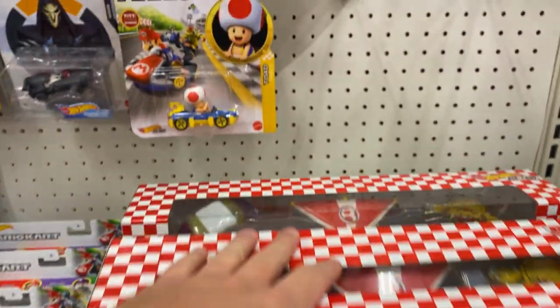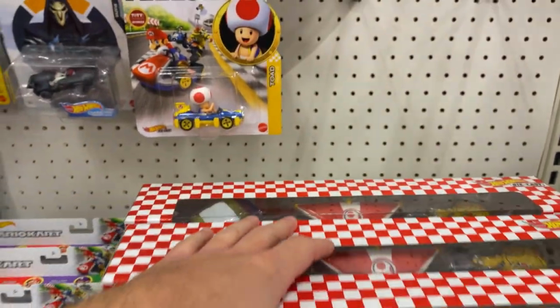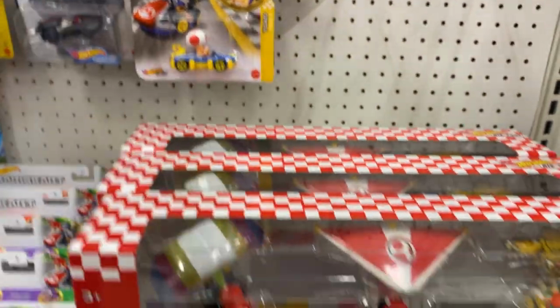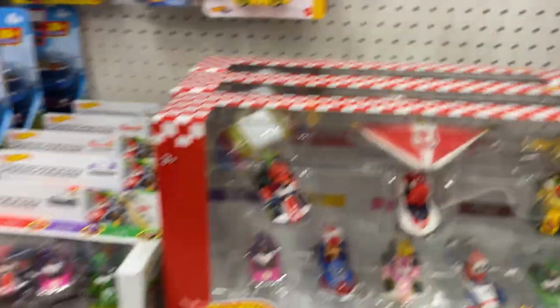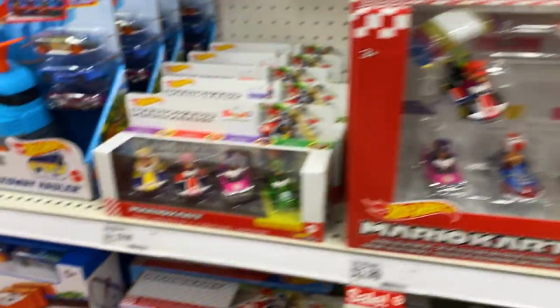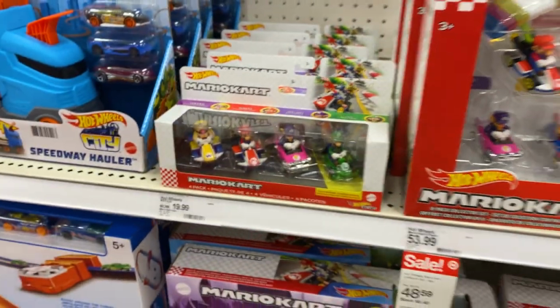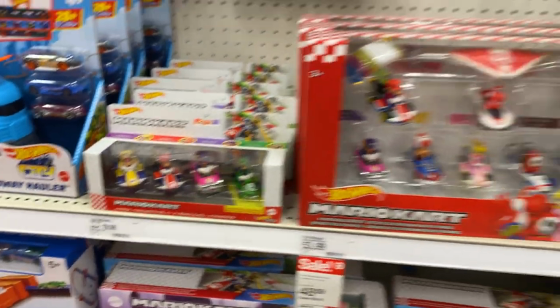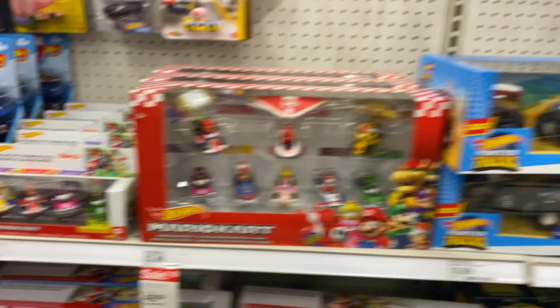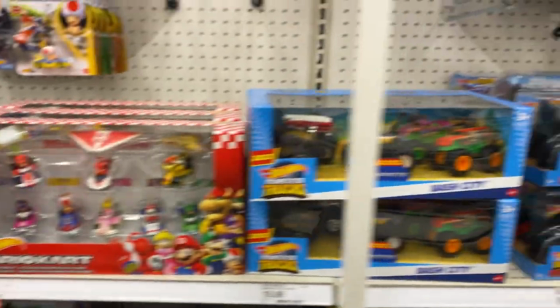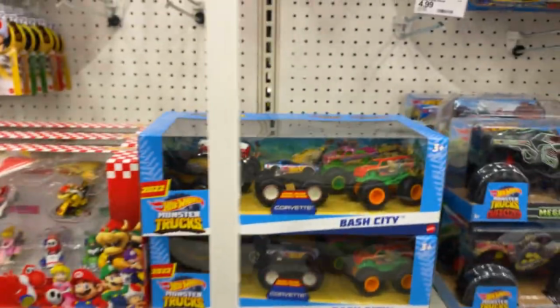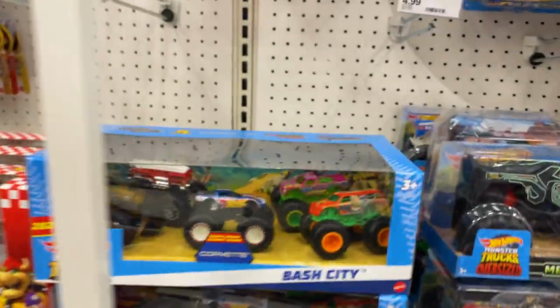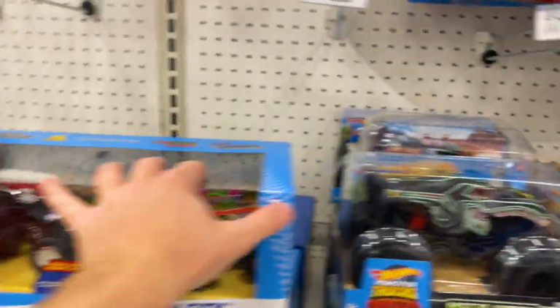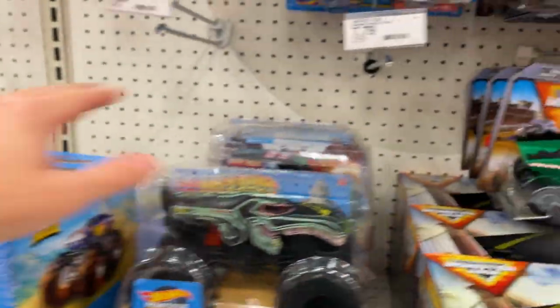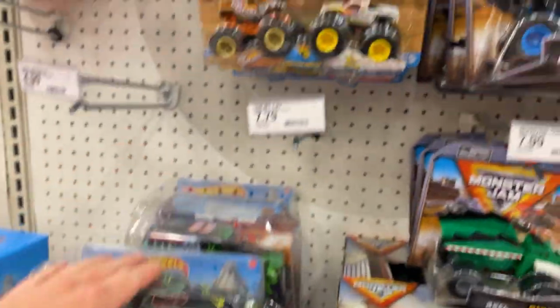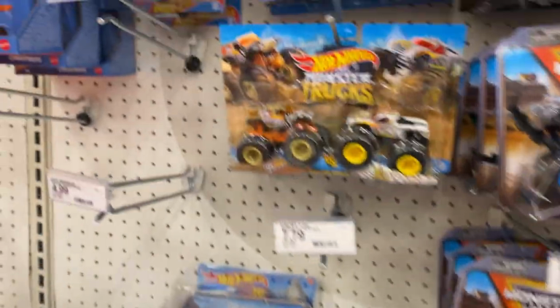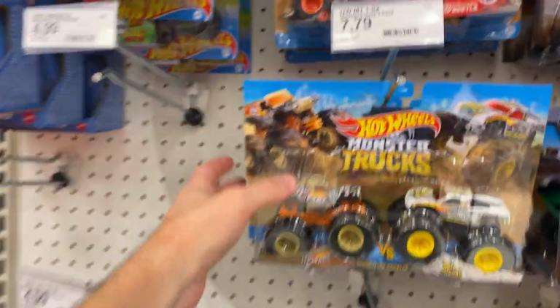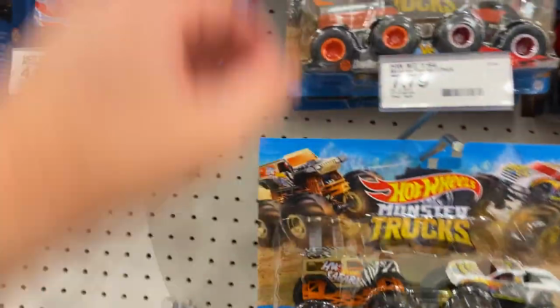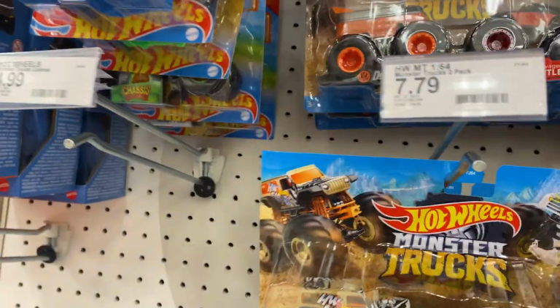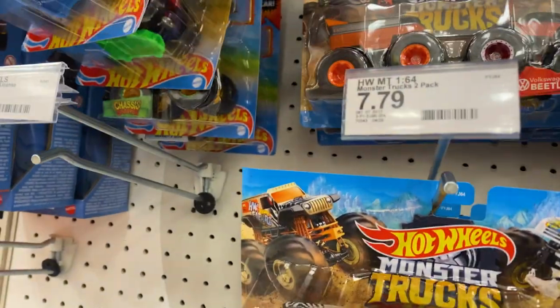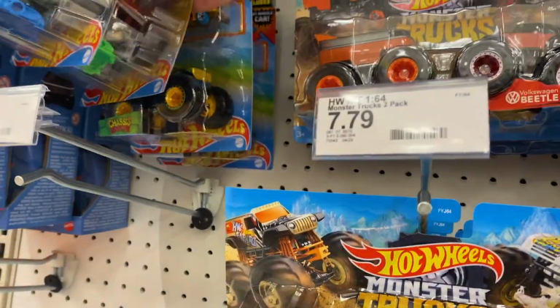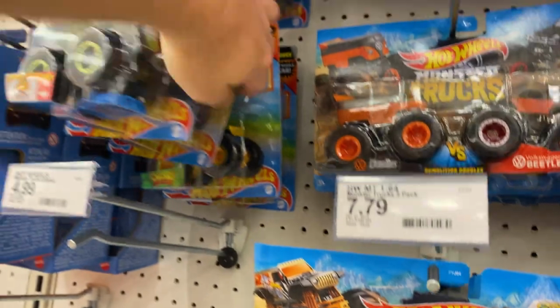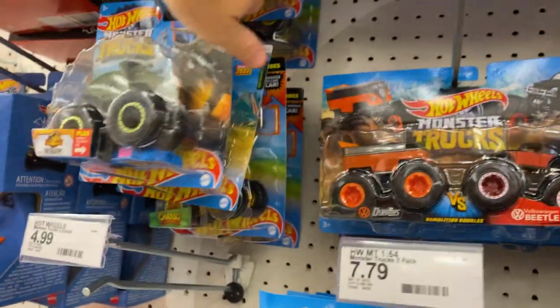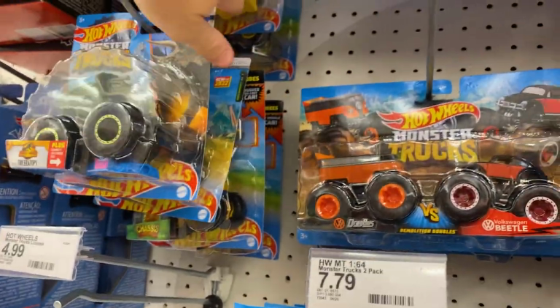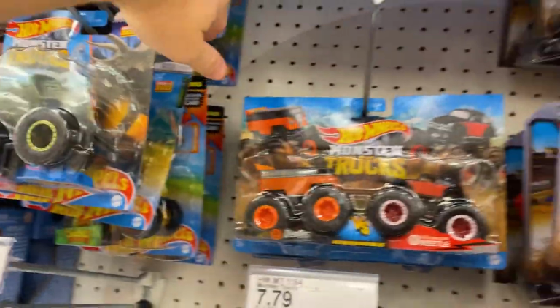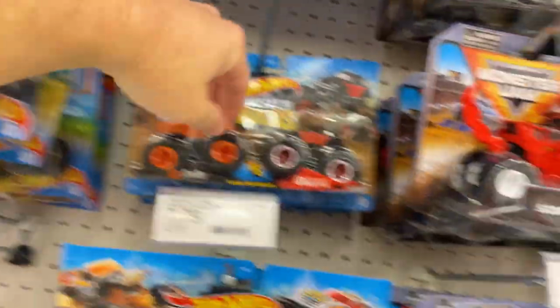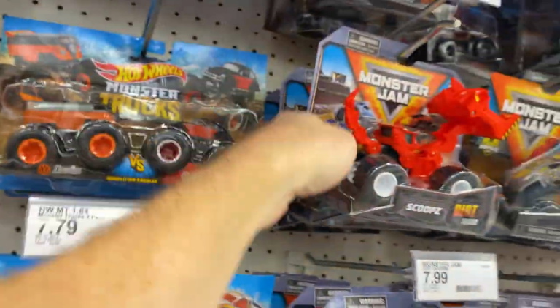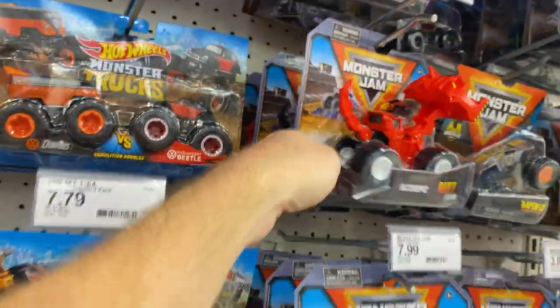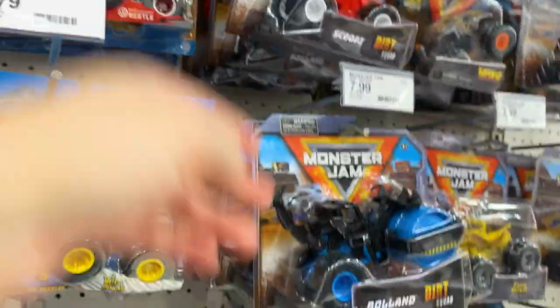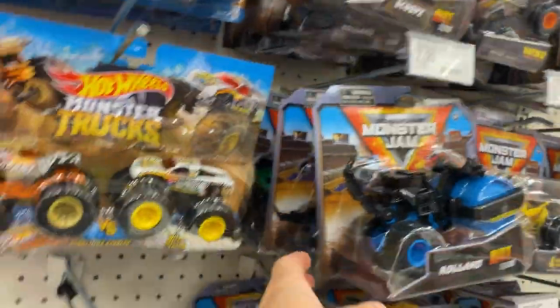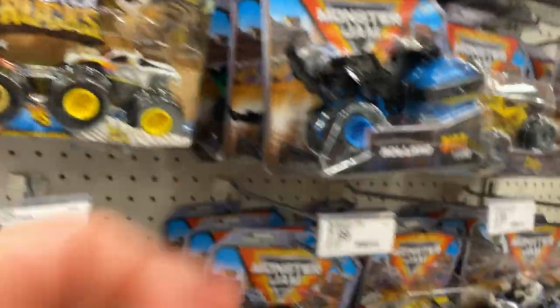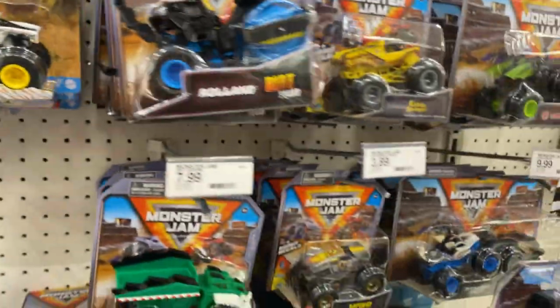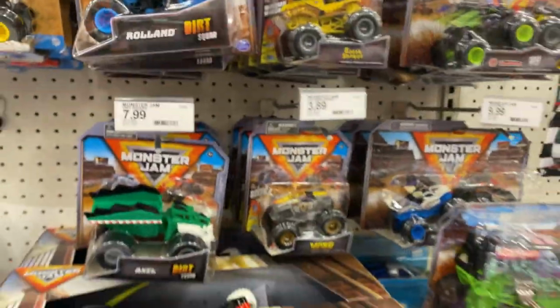There's the Mario Kart sets right there. These Bash Cities, more of these. Monster Trucks — they're always full of monster trucks. I don't know if they just don't sell that well or they stock them a lot. I'm guessing a little bit of both, maybe.